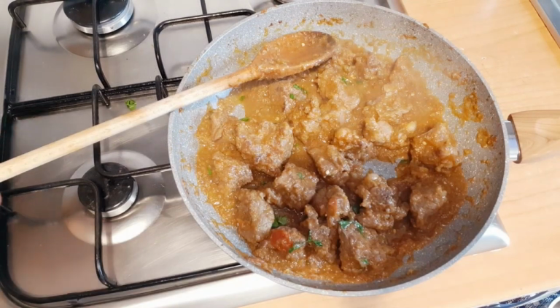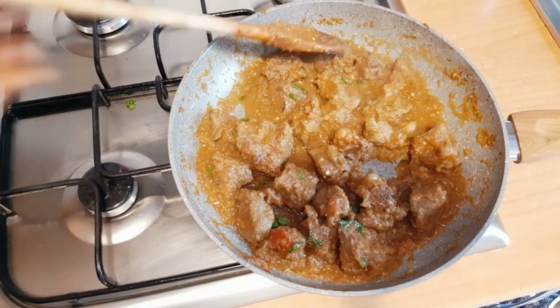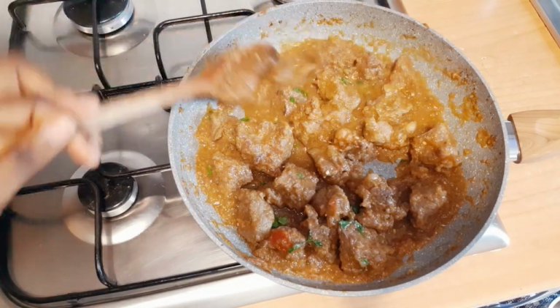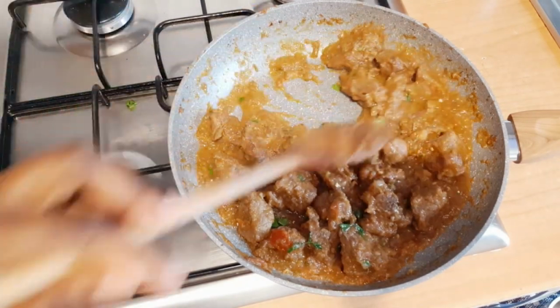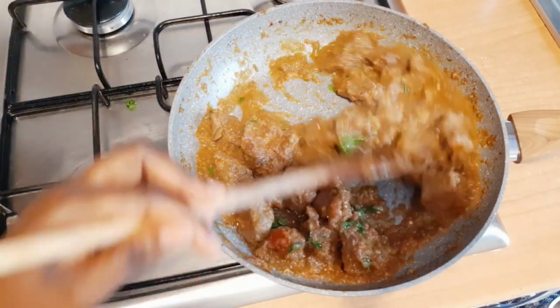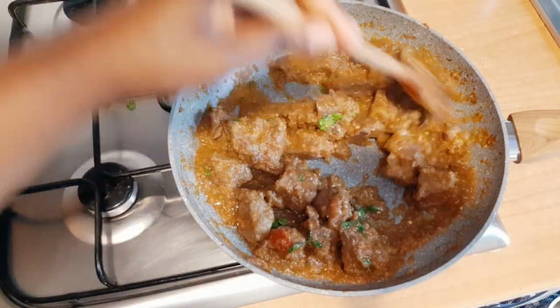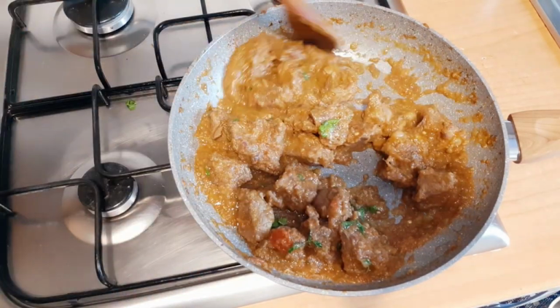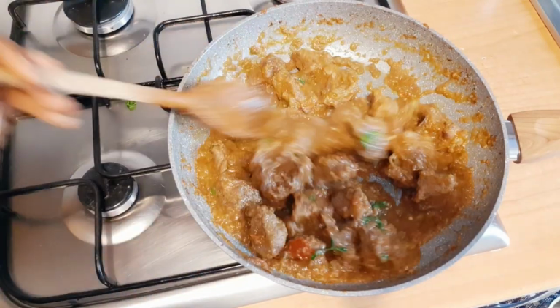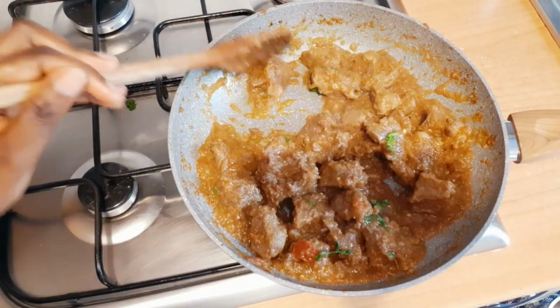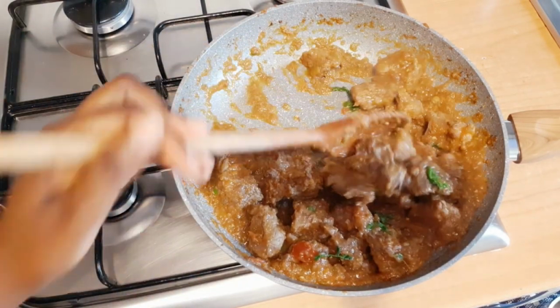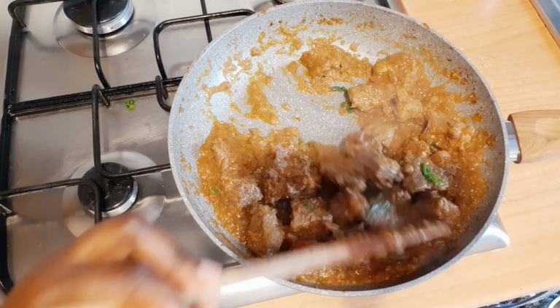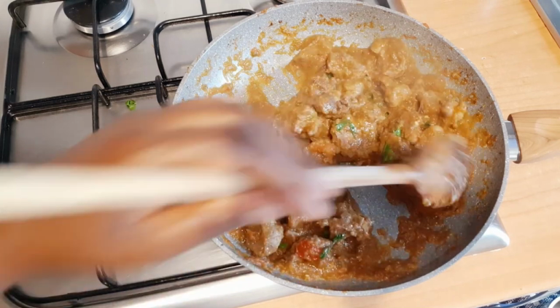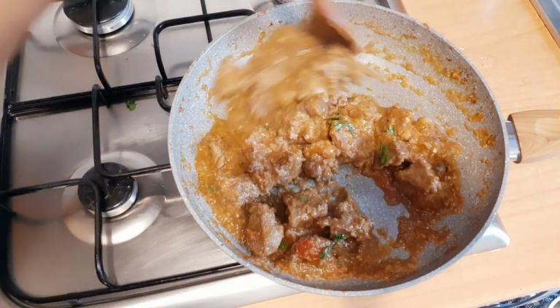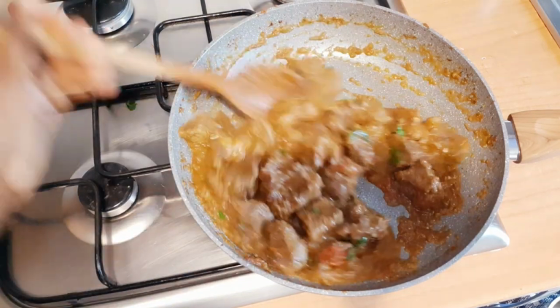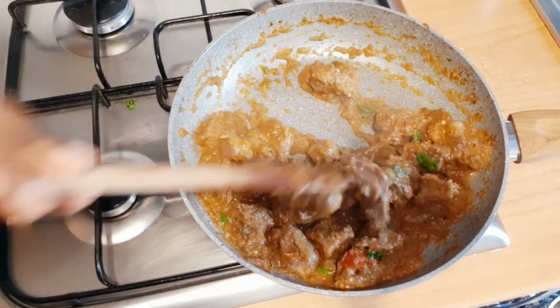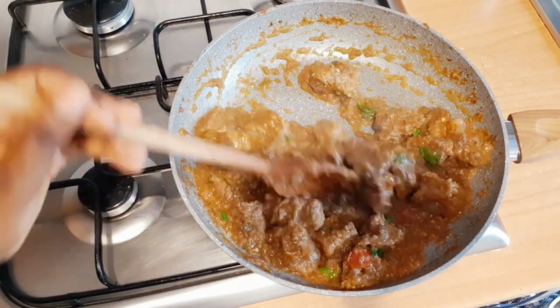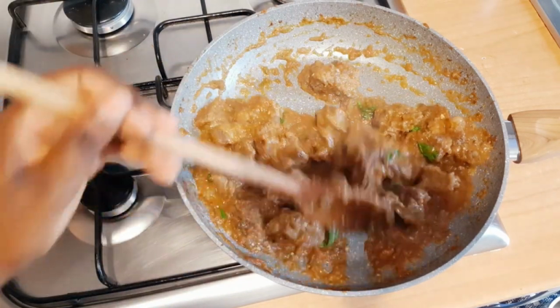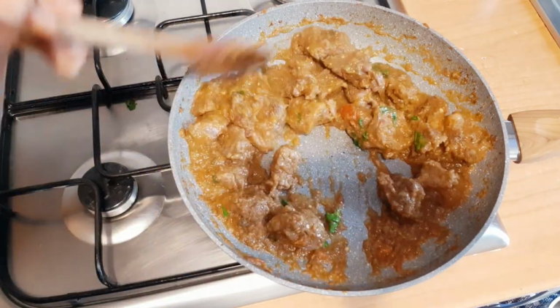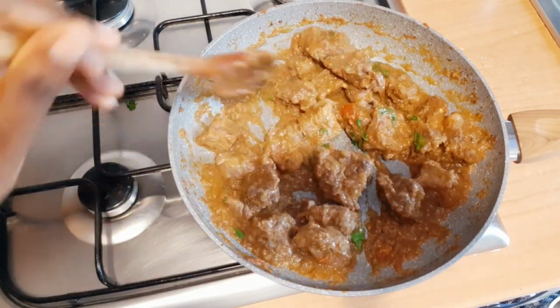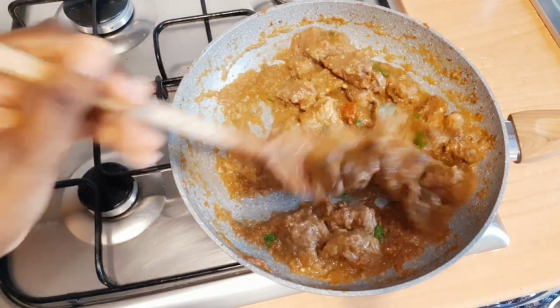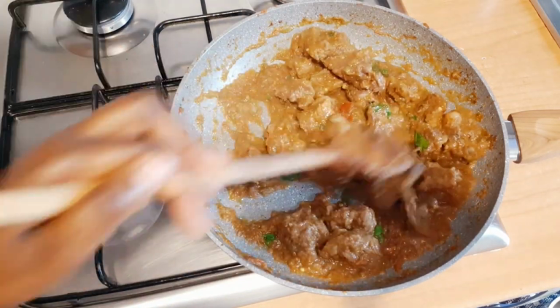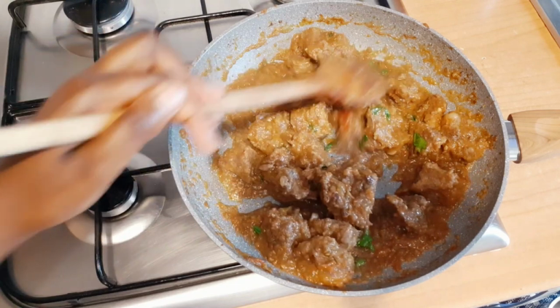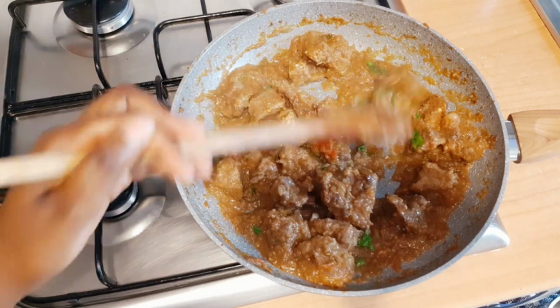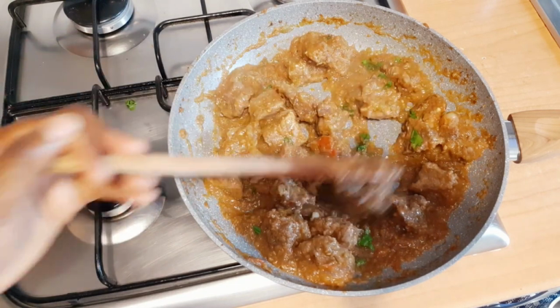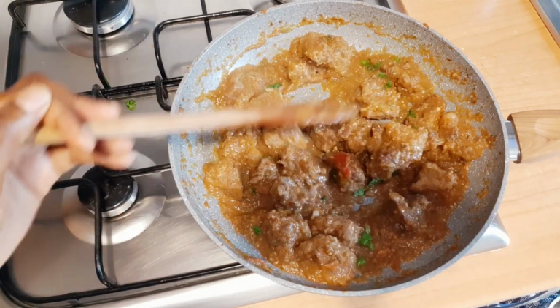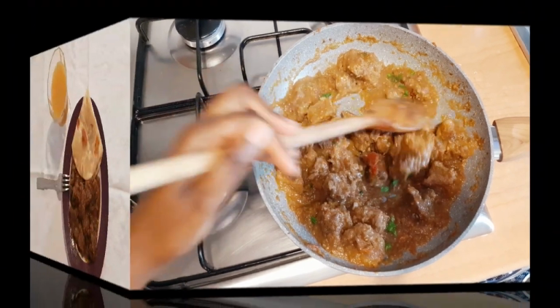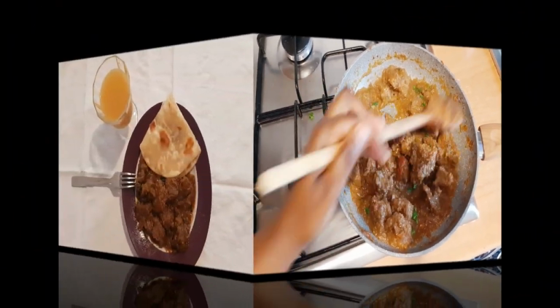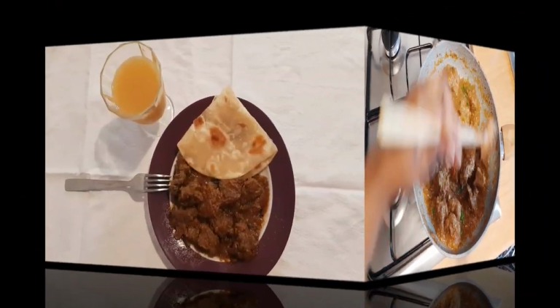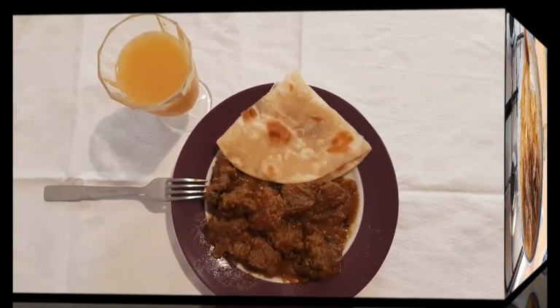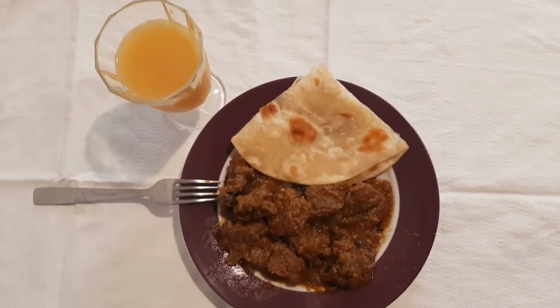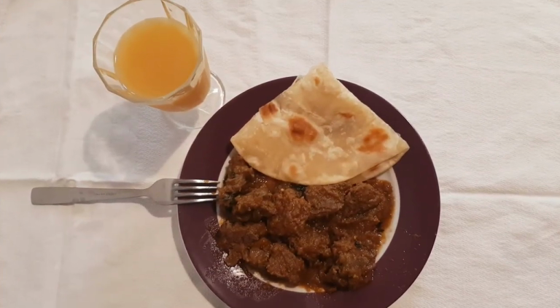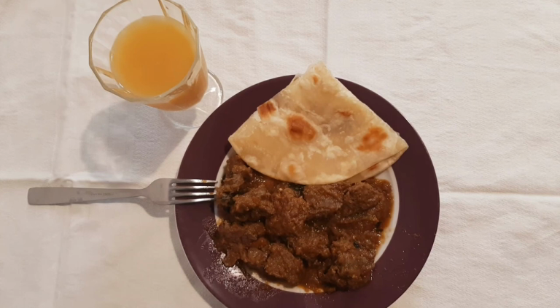The beef stew is ready, guys! Ready, and very thick. We are going to be eating this with chapati. That is it, guys — as you can see, very yummy.